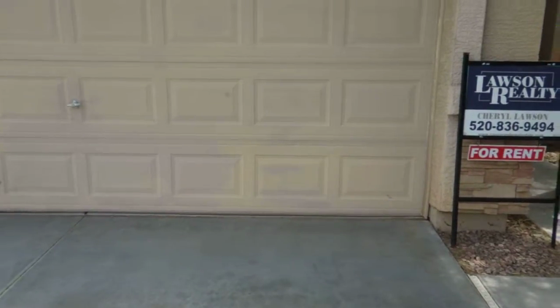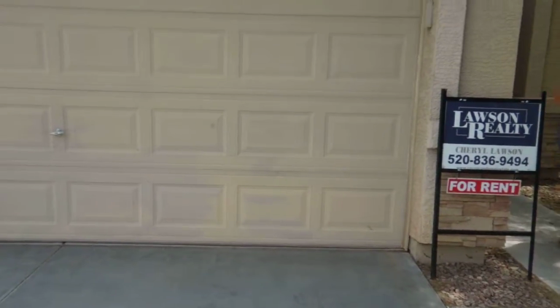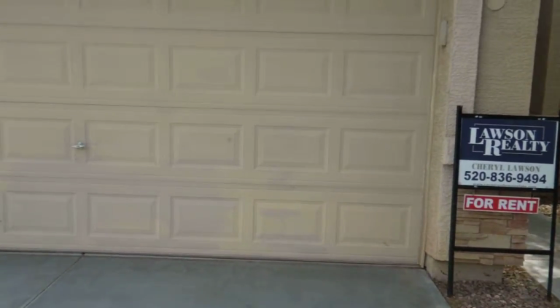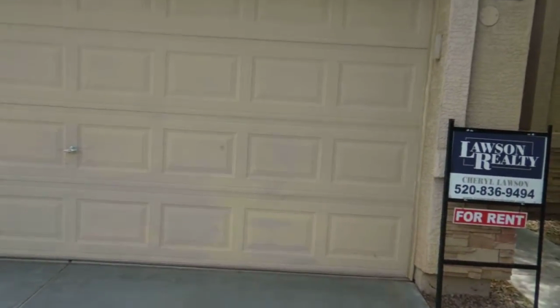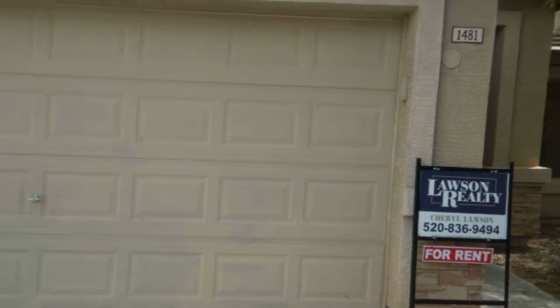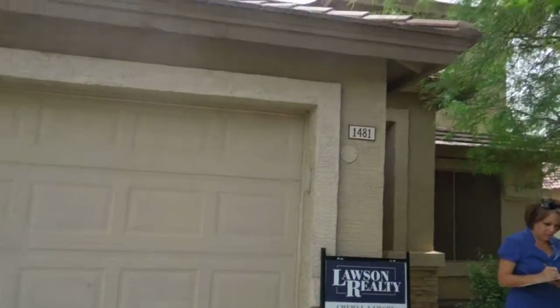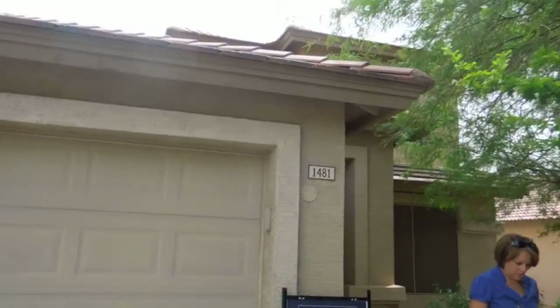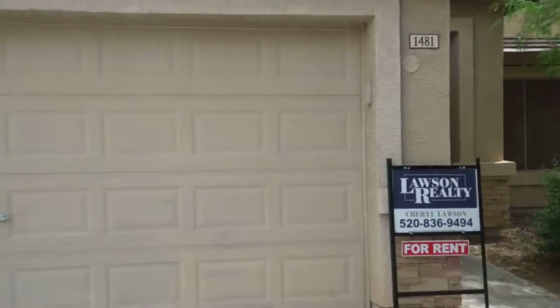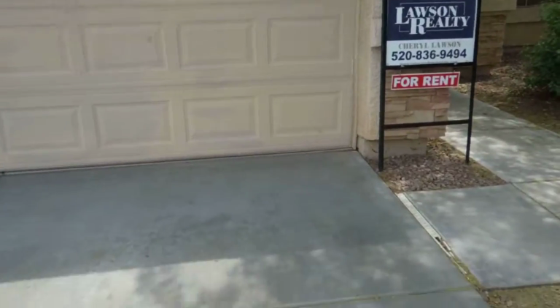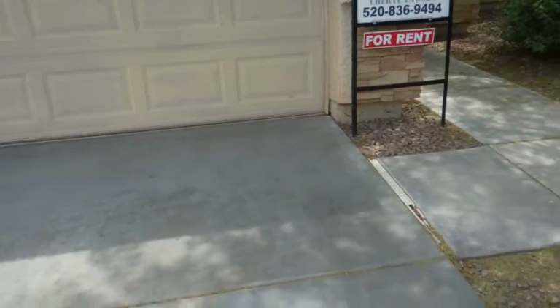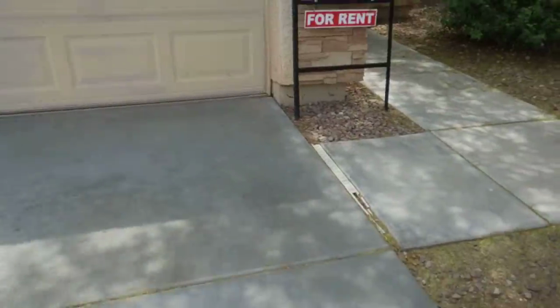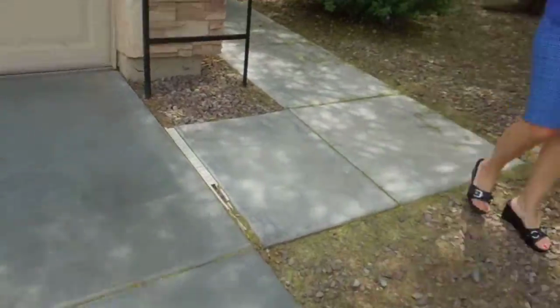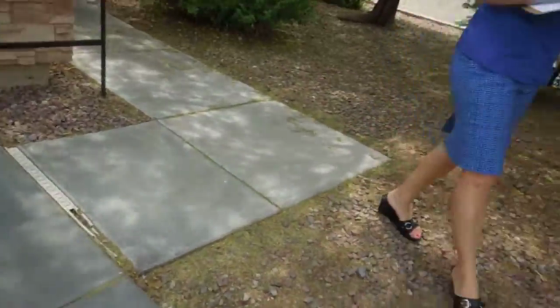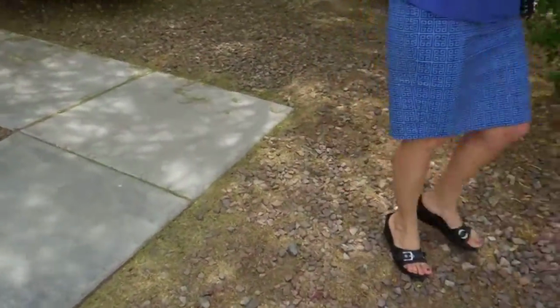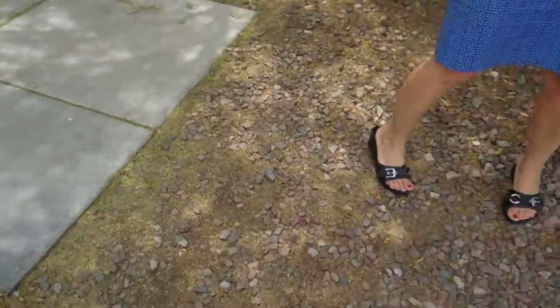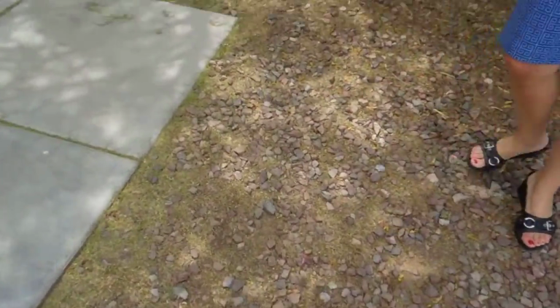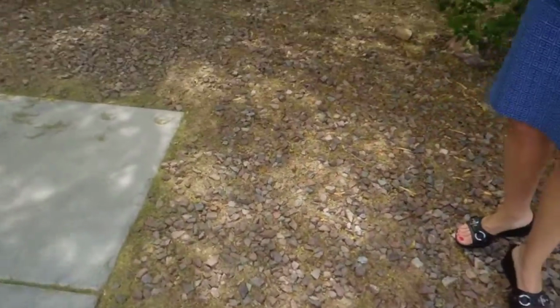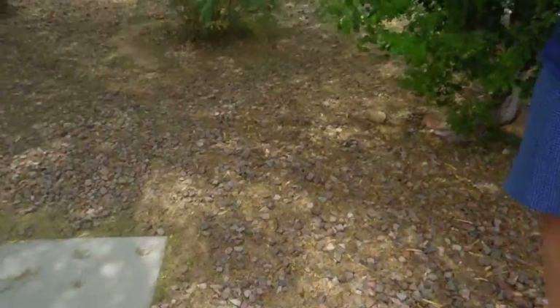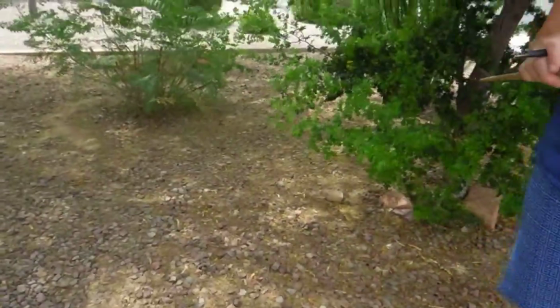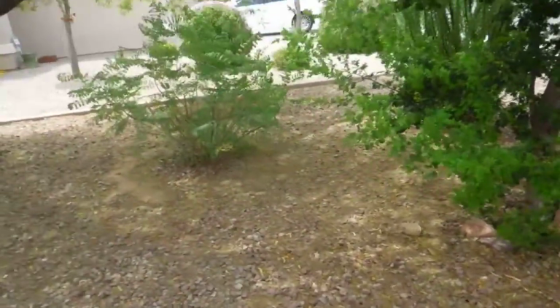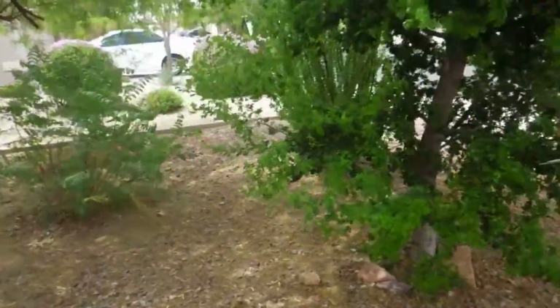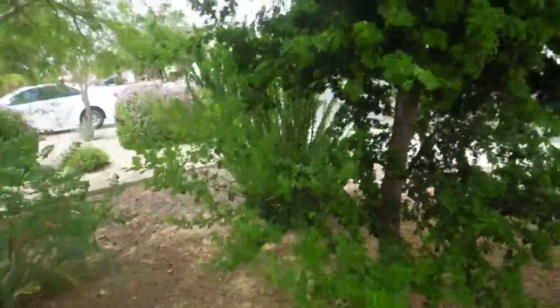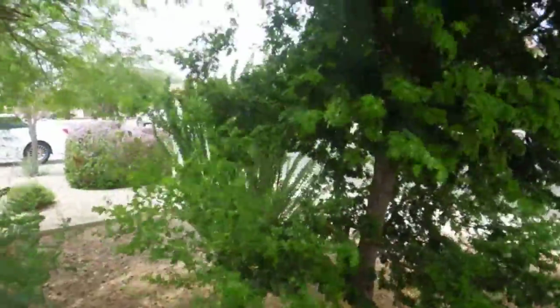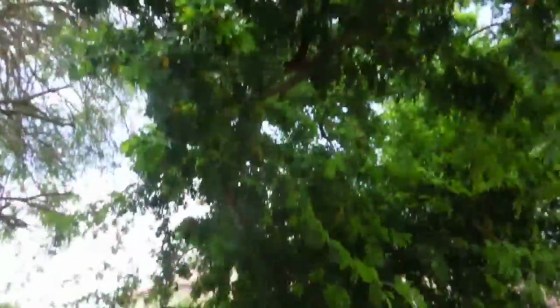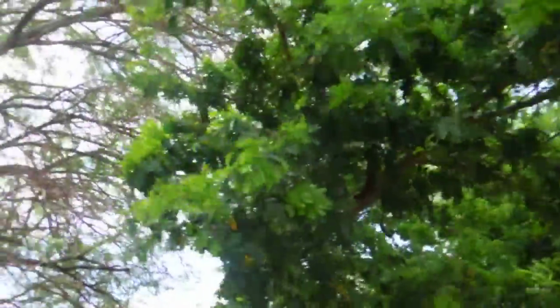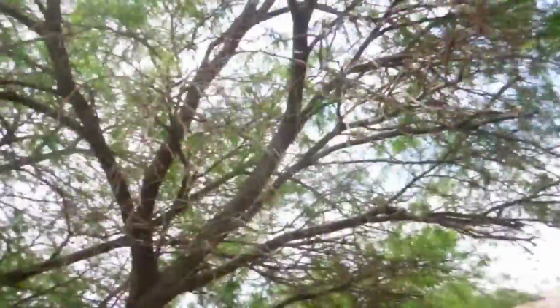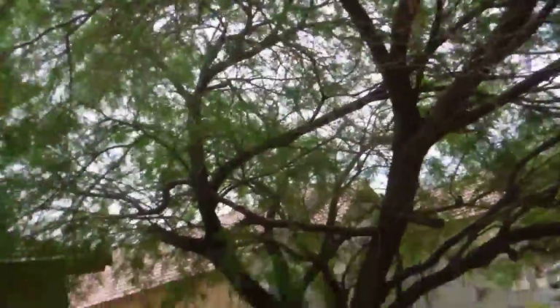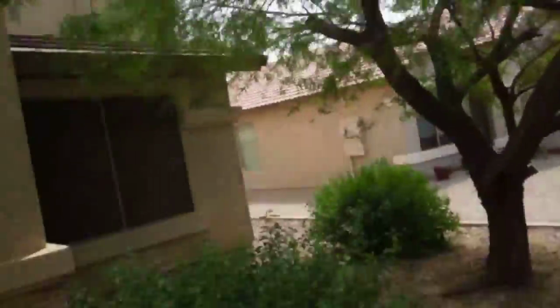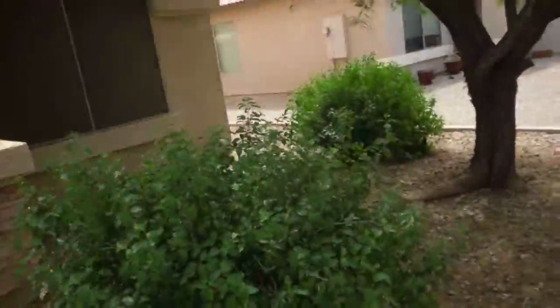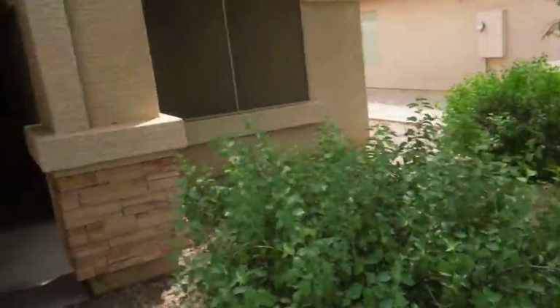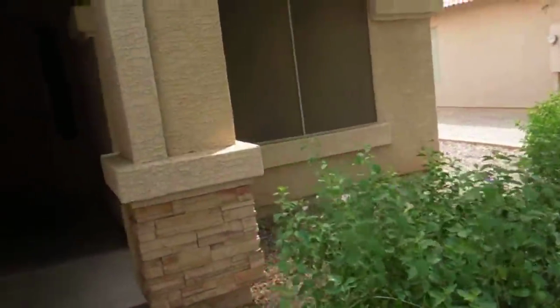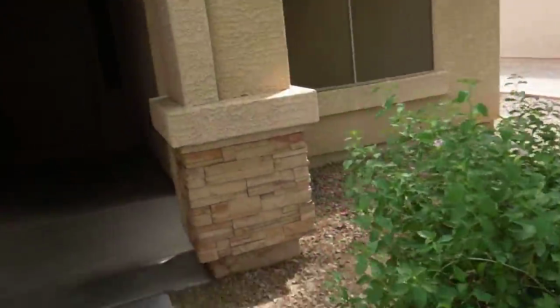This is a move-out video for 1481 10th Street. The front yard has not been cleaned — everything's way overgrown.